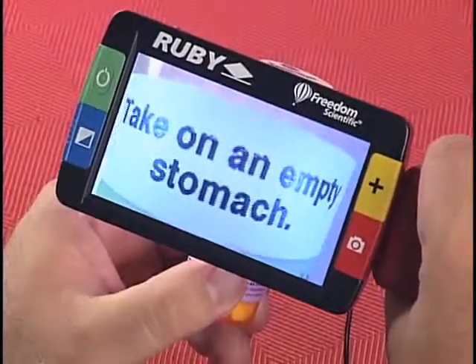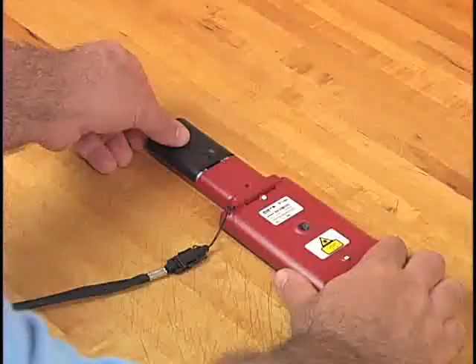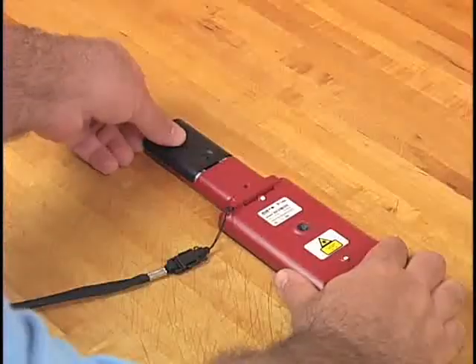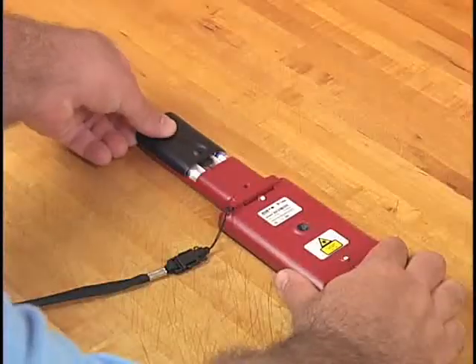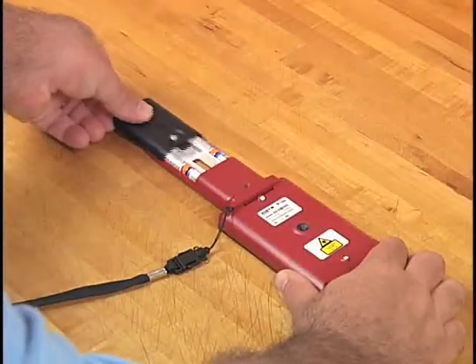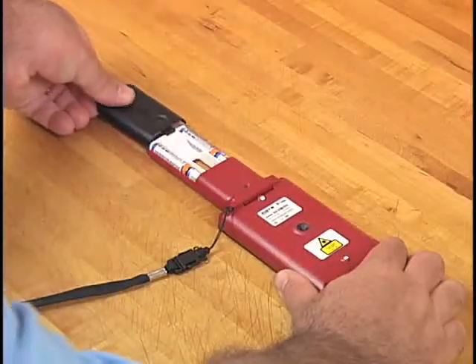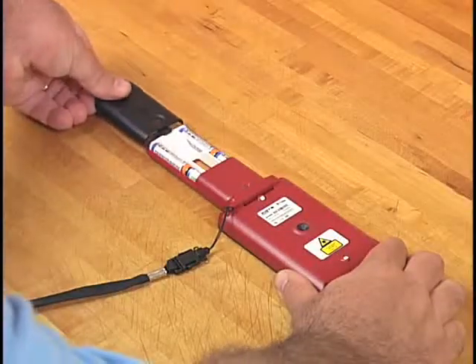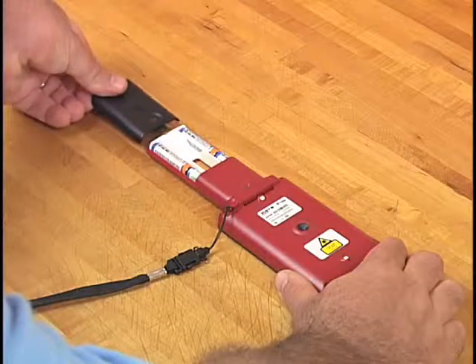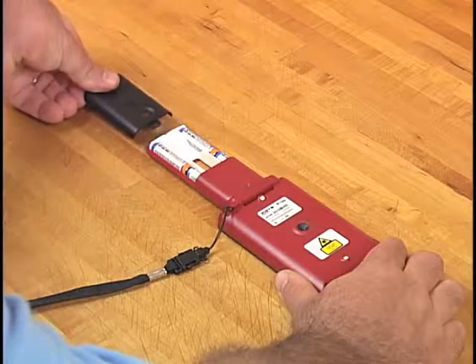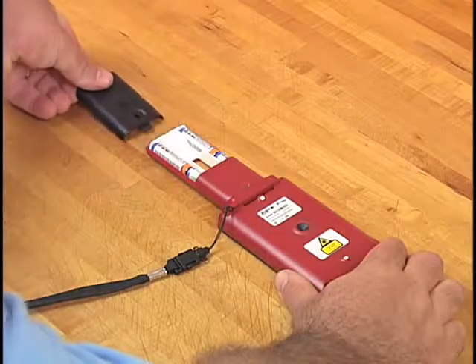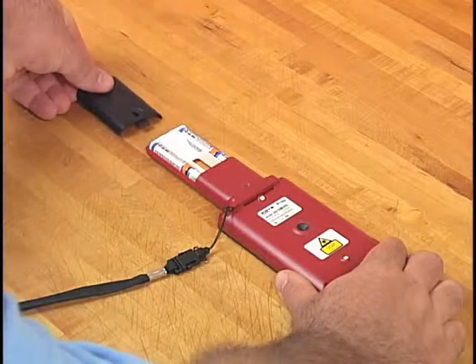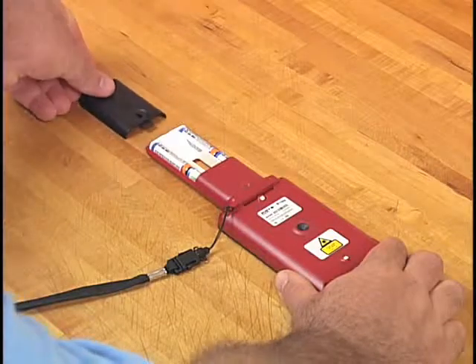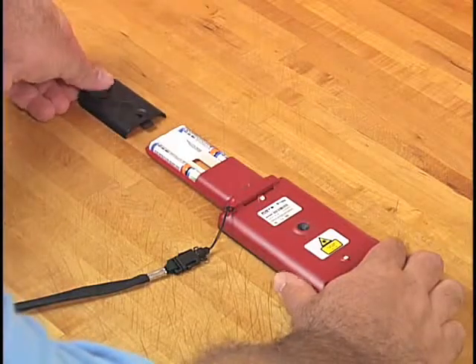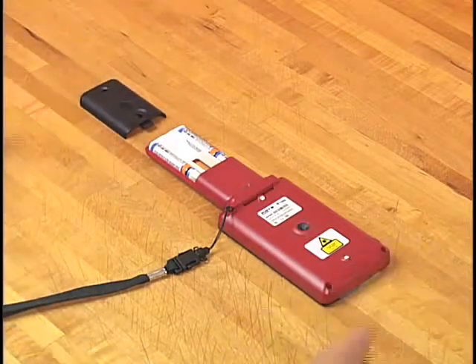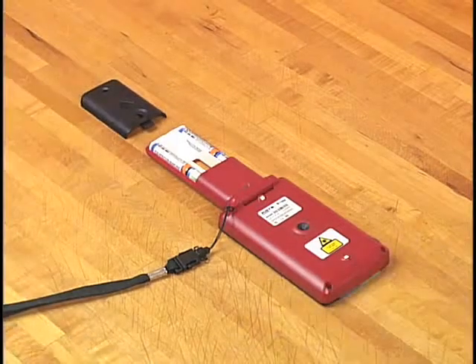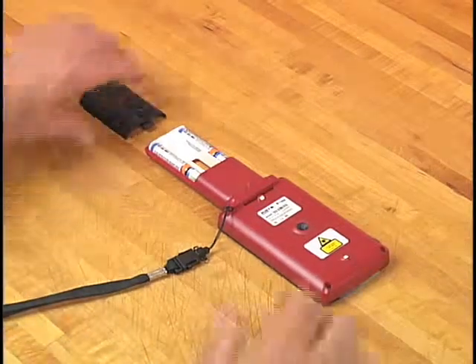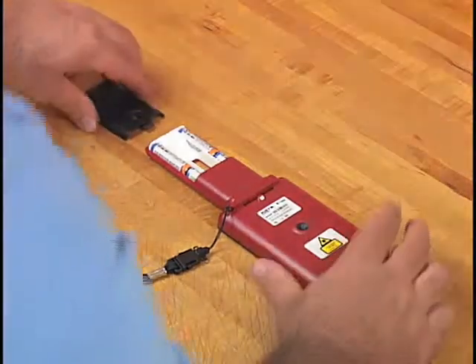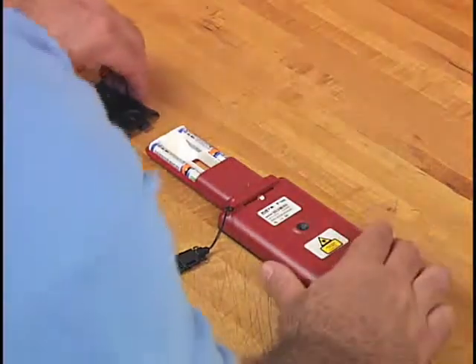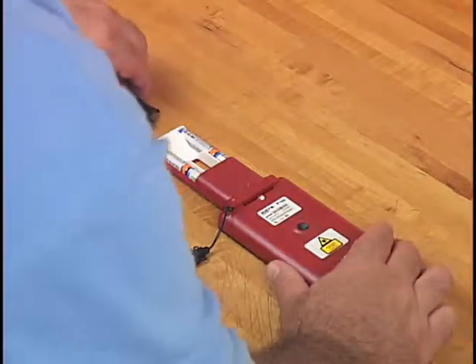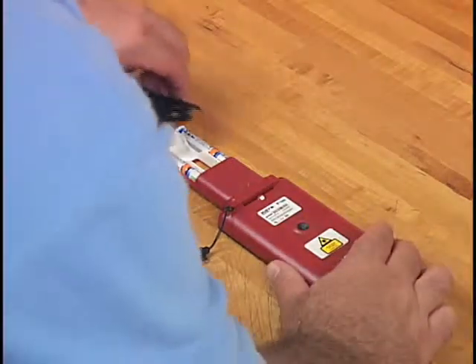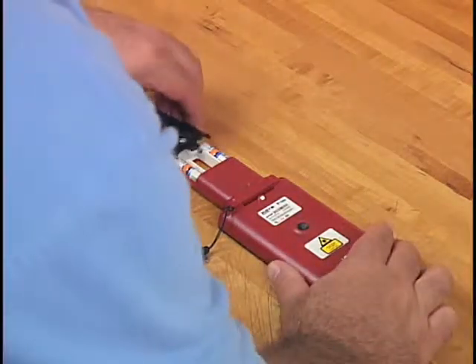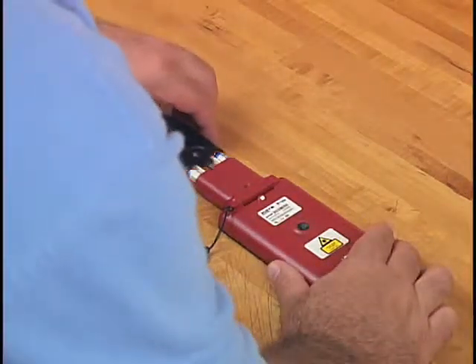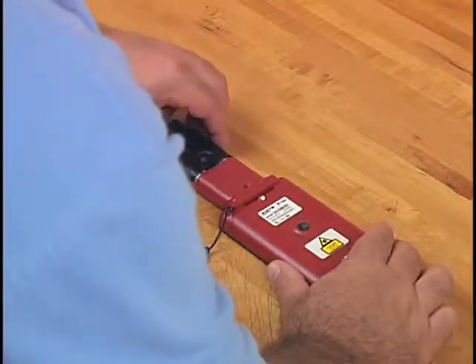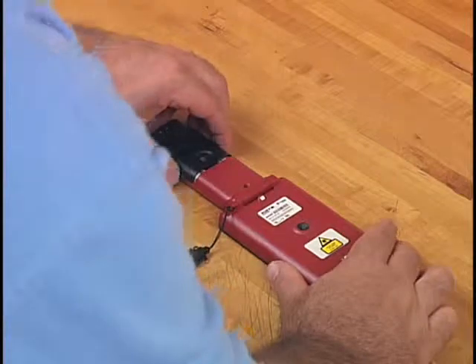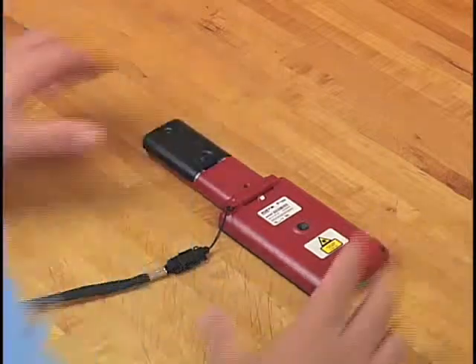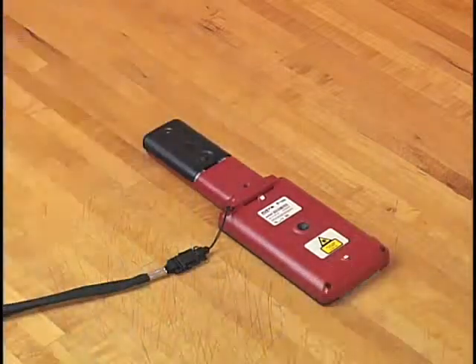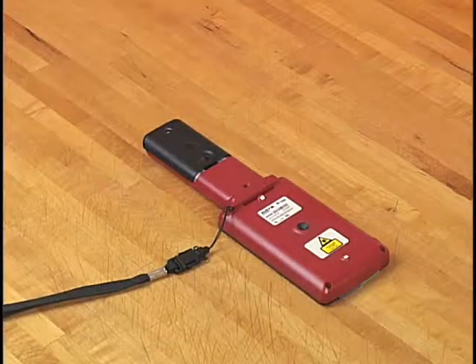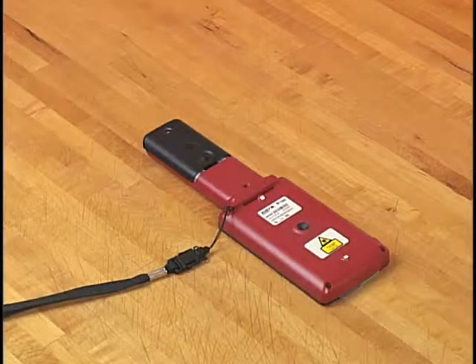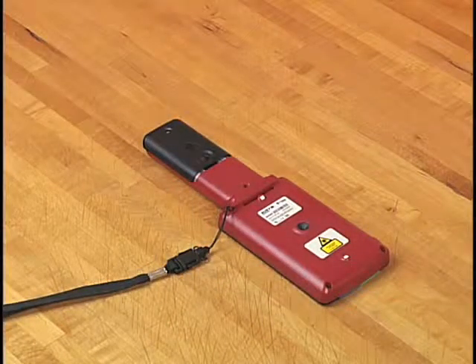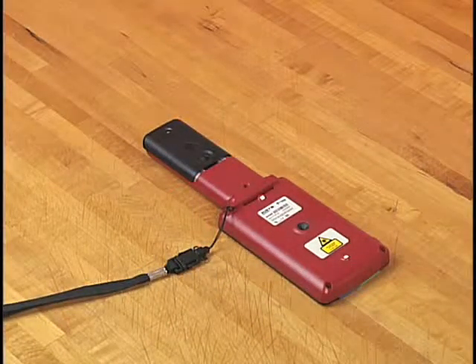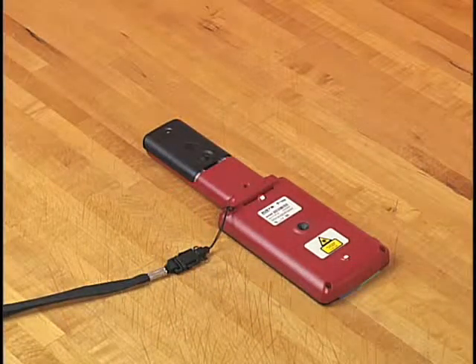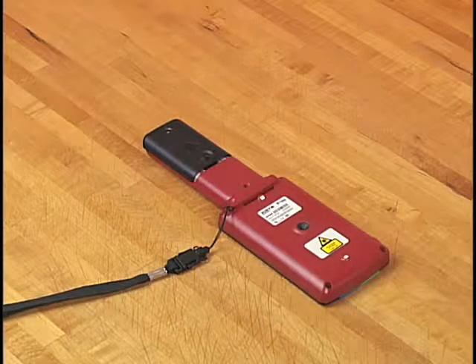The rechargeable batteries are in the handle for comfortable balance, and I get over two hours of continuous use. The Ruby will also run on disposable alkaline batteries.